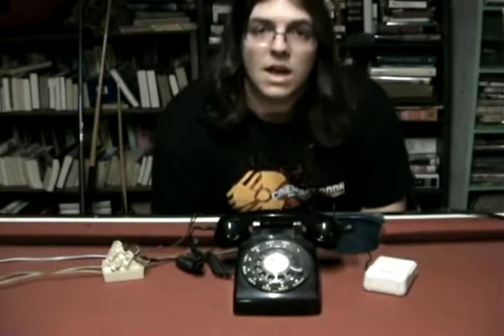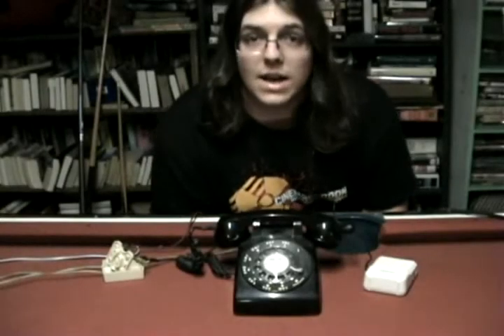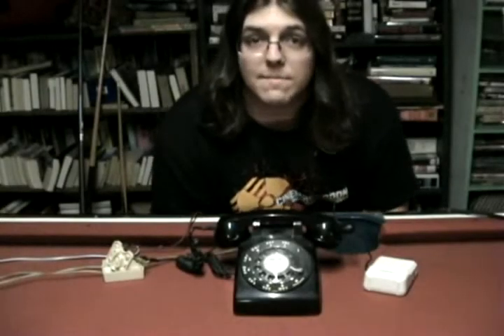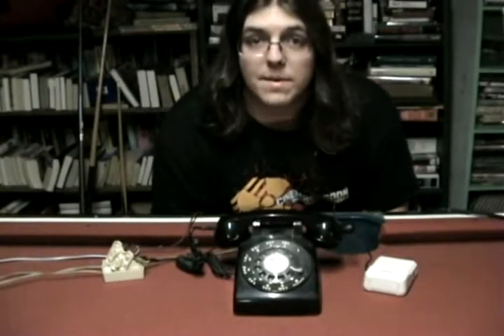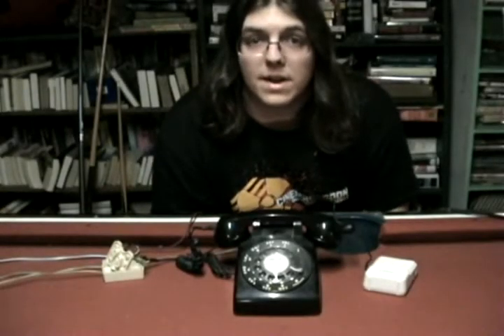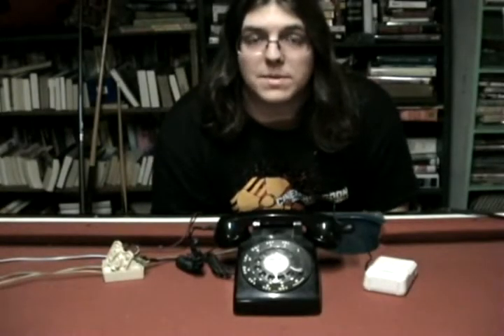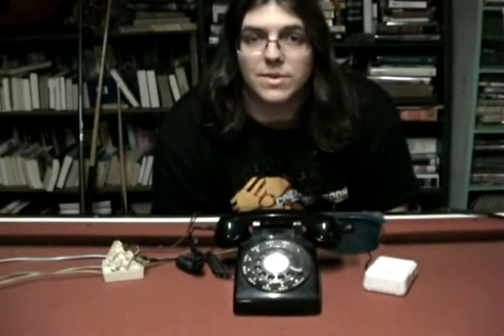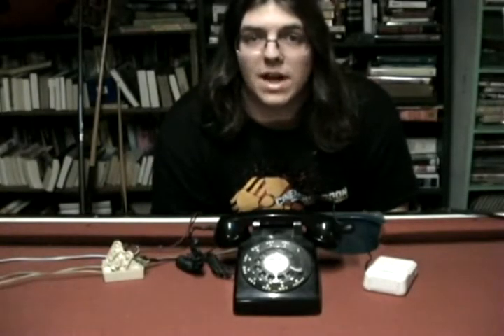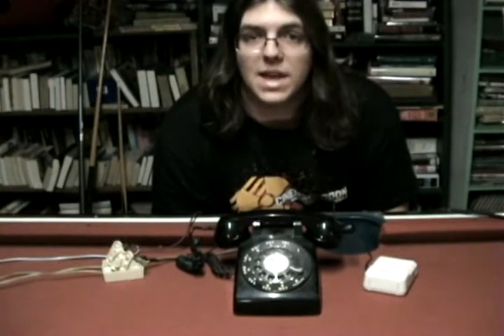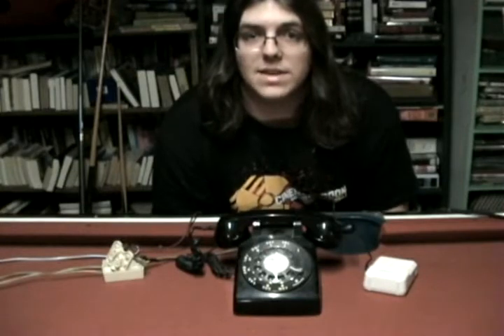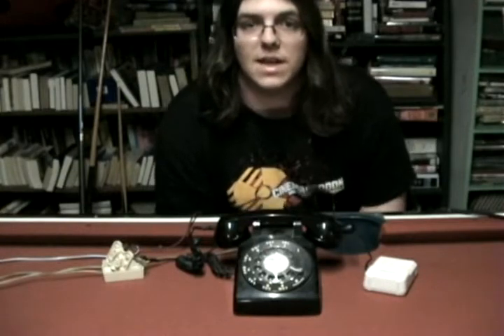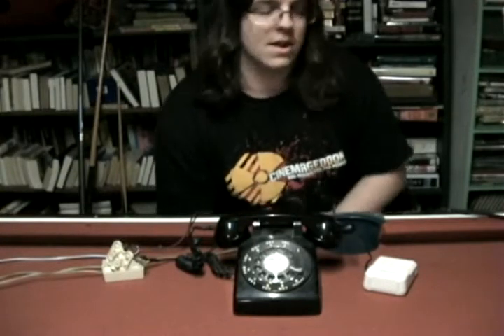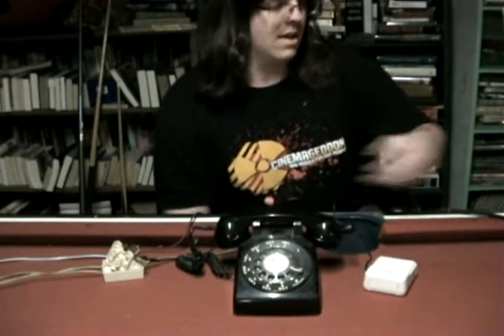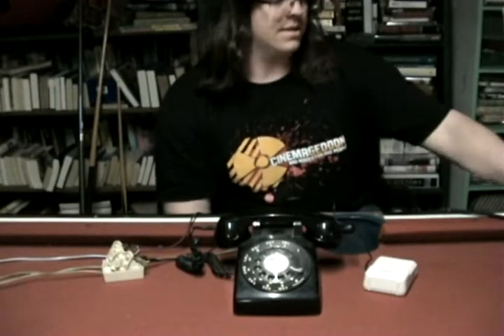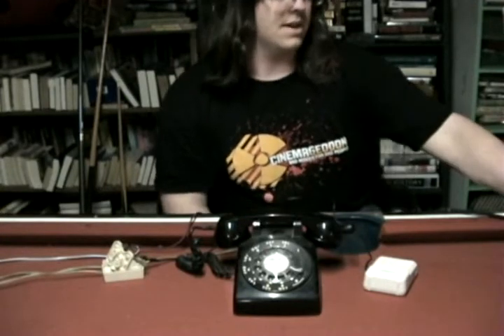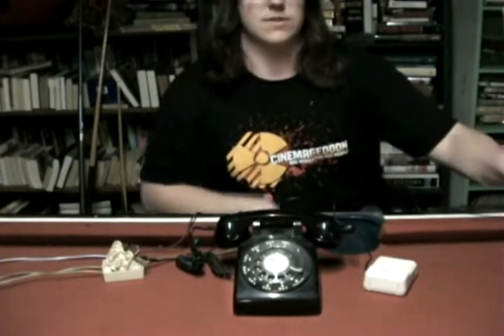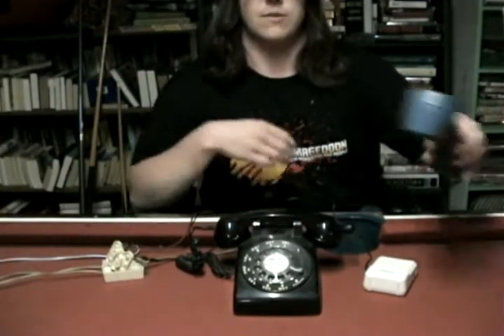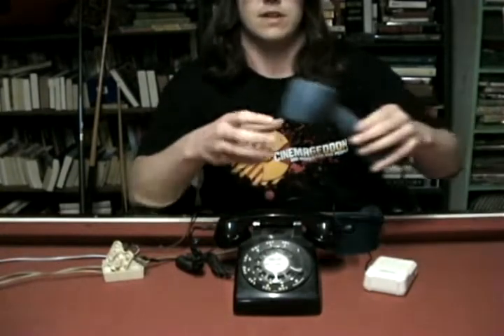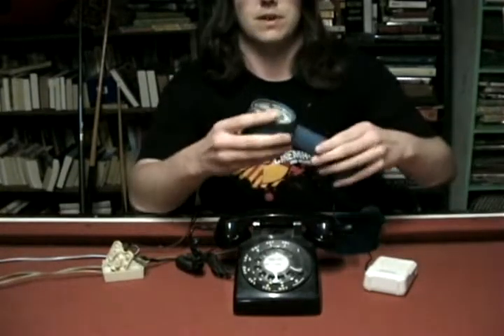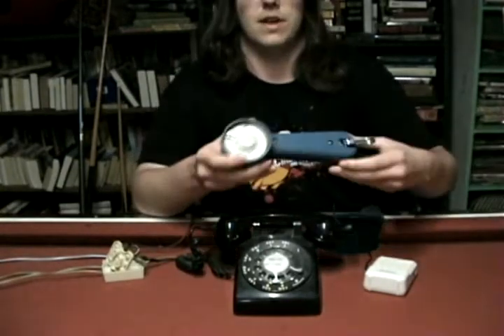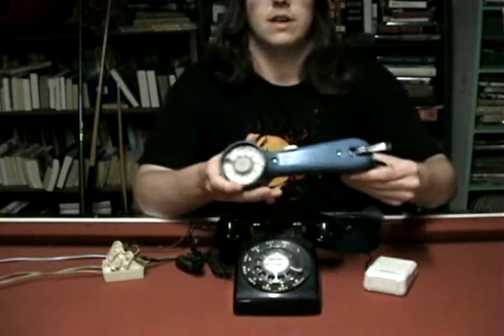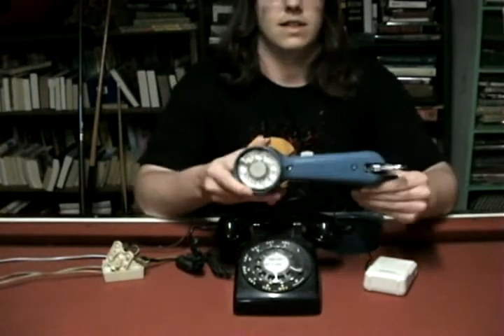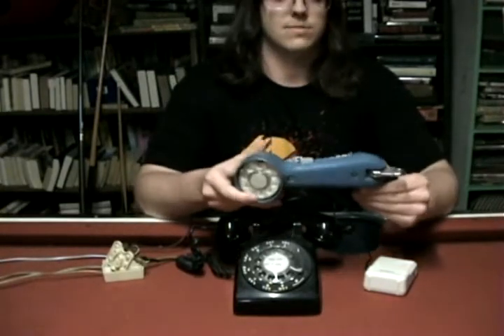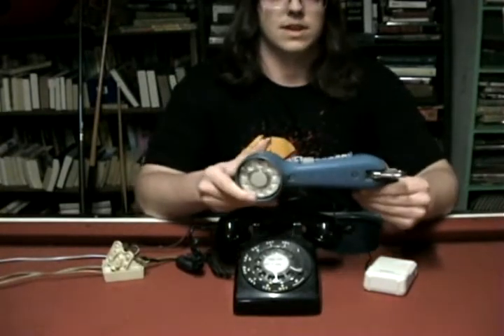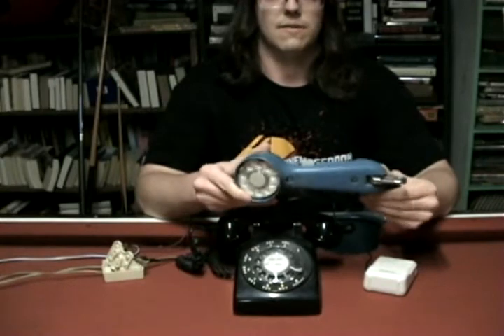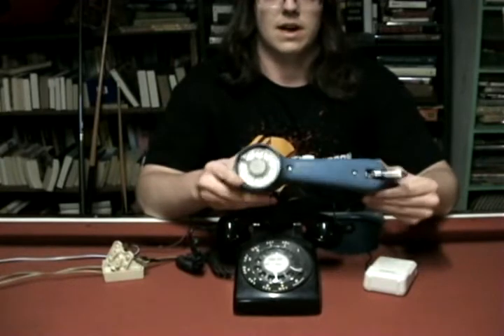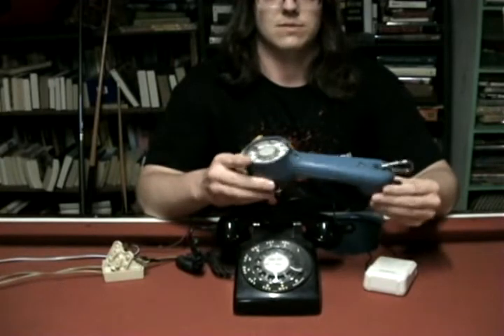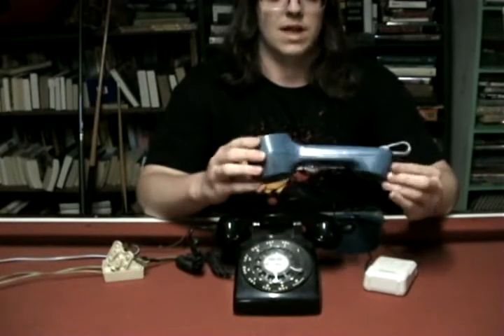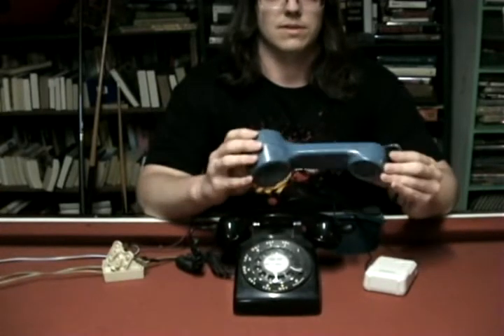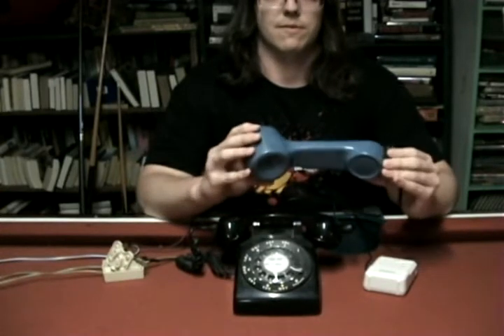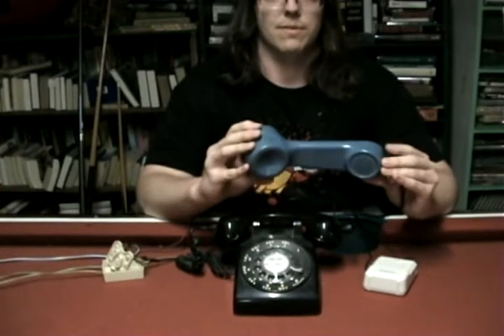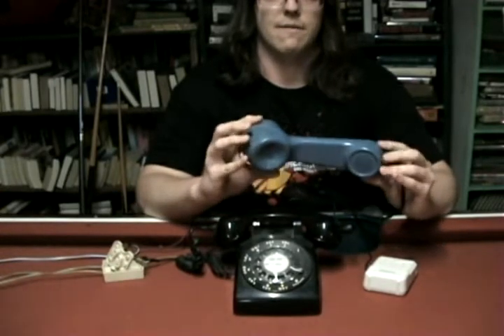Hi guys, I'm Famicomand and I'm going to be showing you the lineman's handset today. It's also known as a butt set, and this is what the telephone guys who would climb your telephone pole would have.